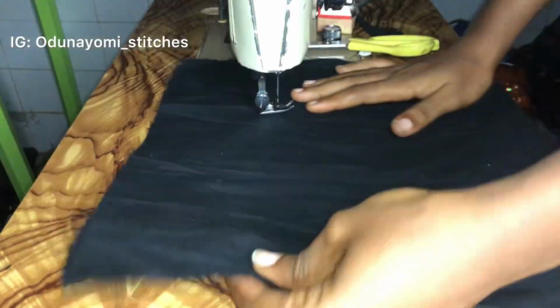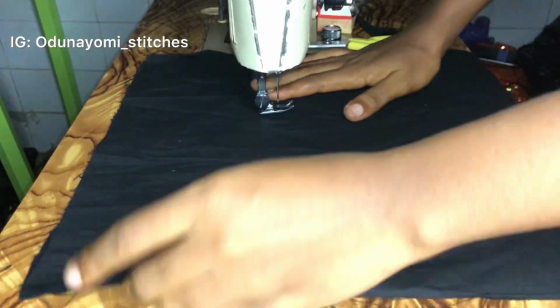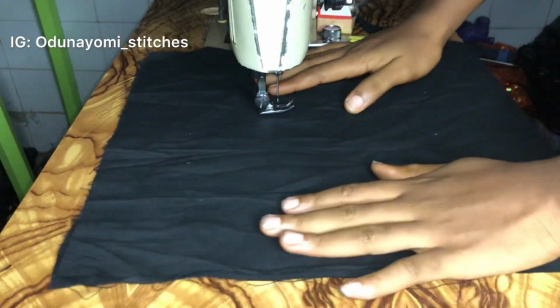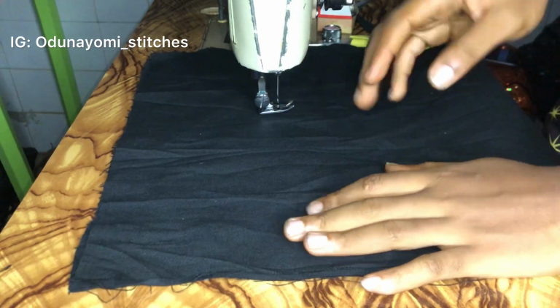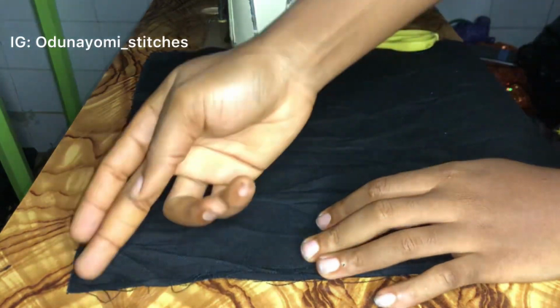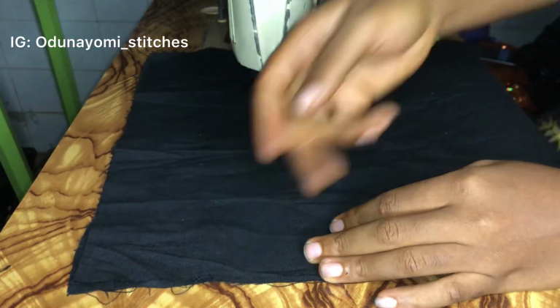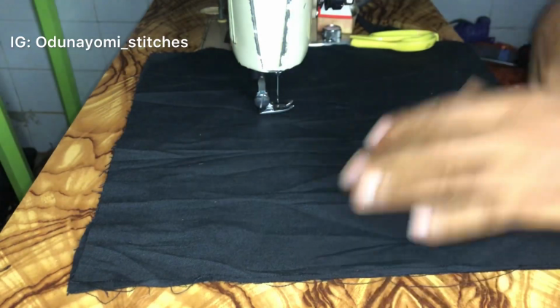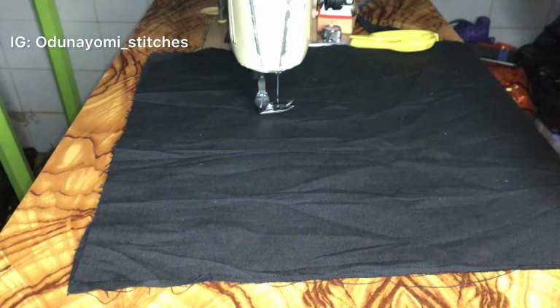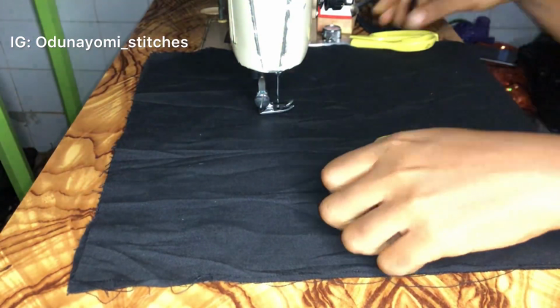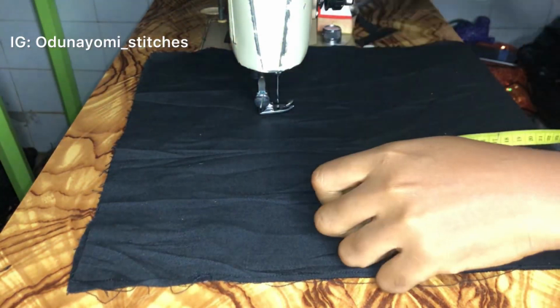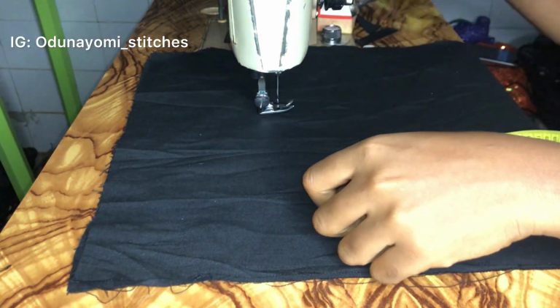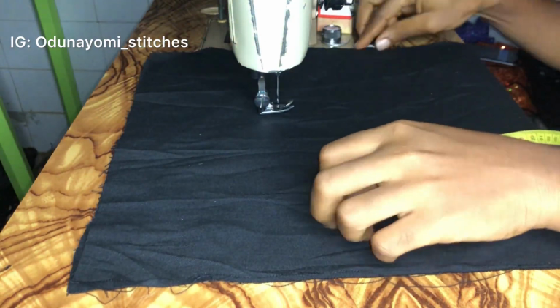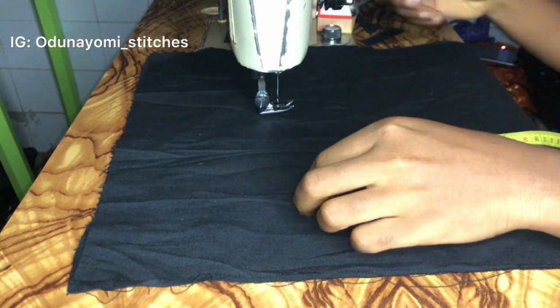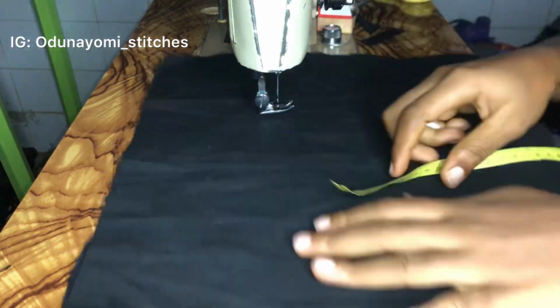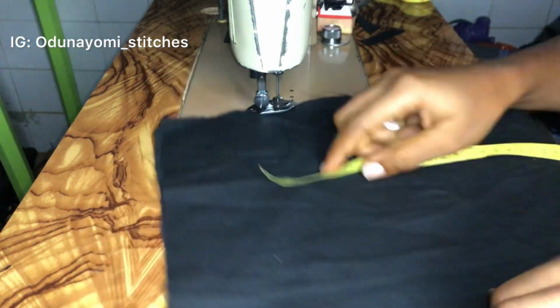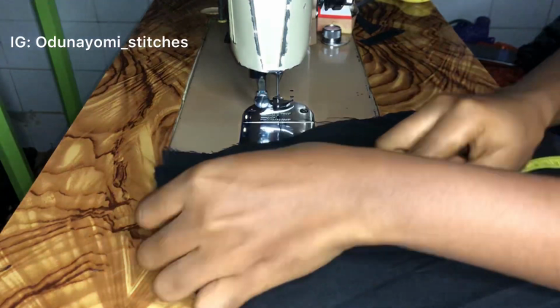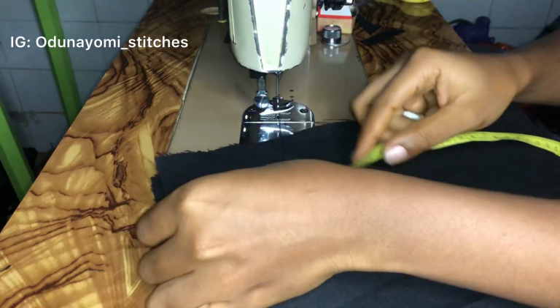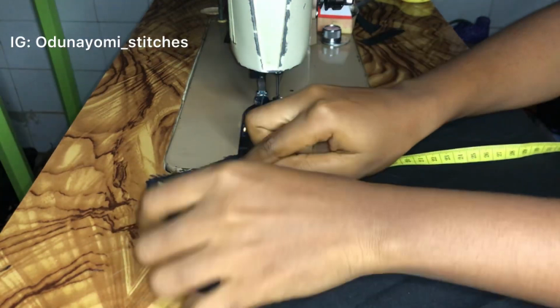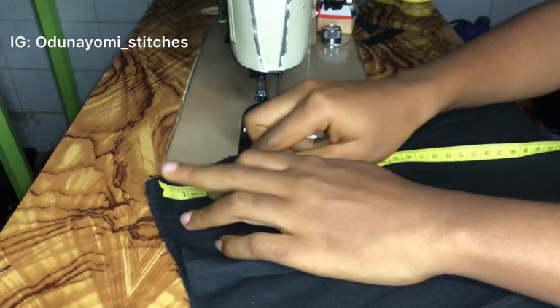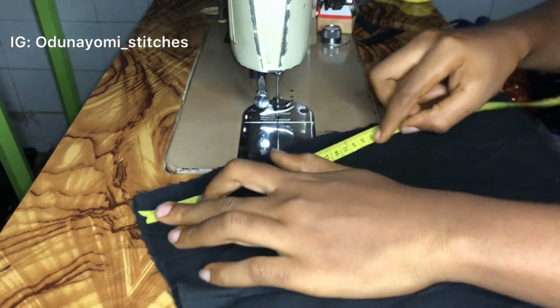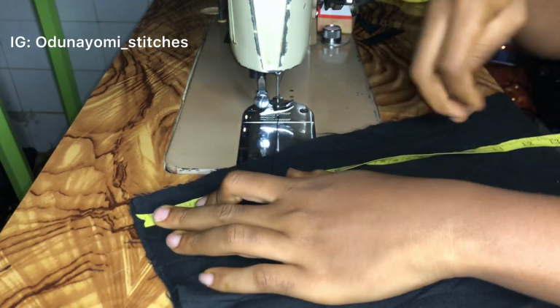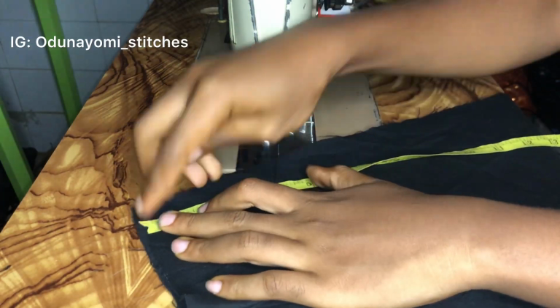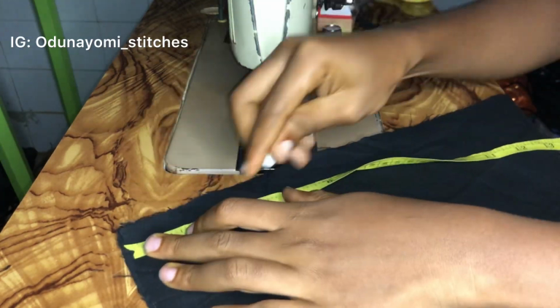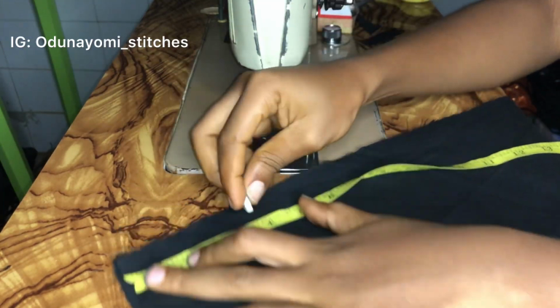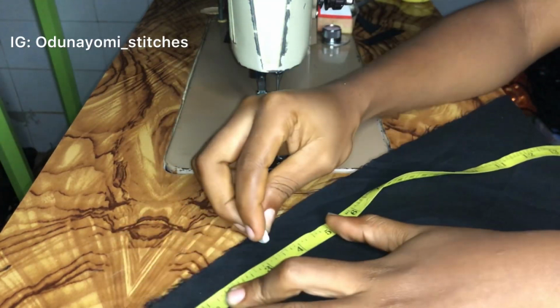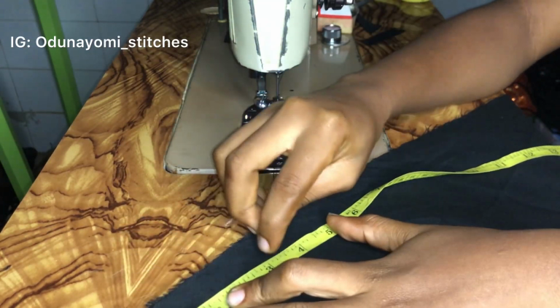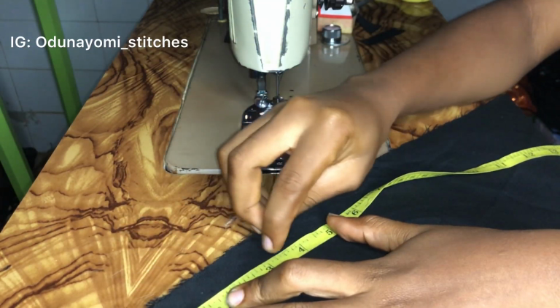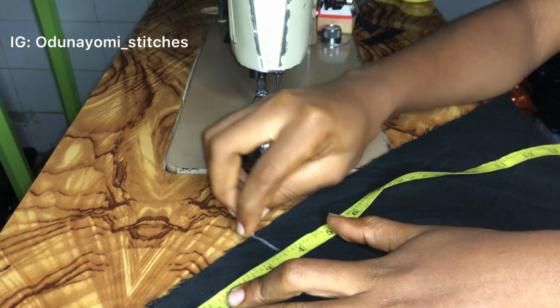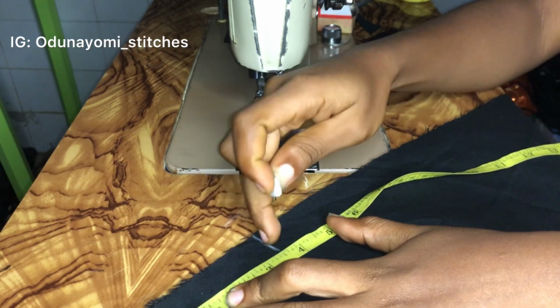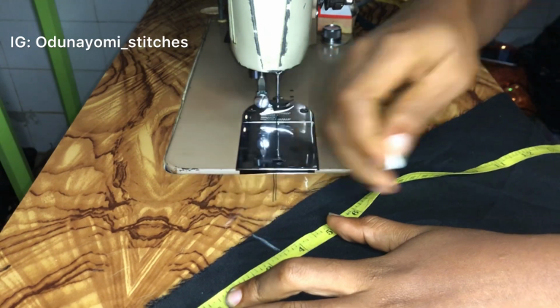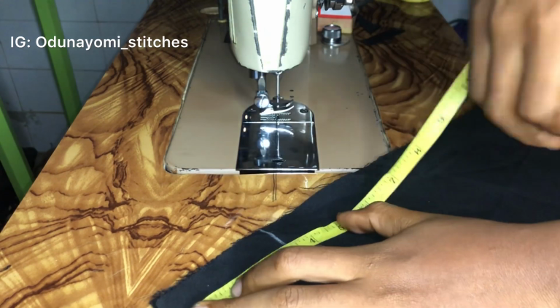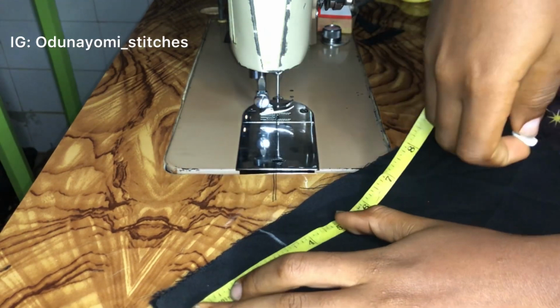Now let's sew. I'll measure three and a half inches on this material, and three and a half inches on that side as well. It's from that point that I'll start sewing.